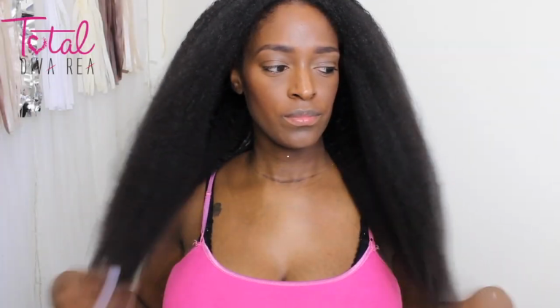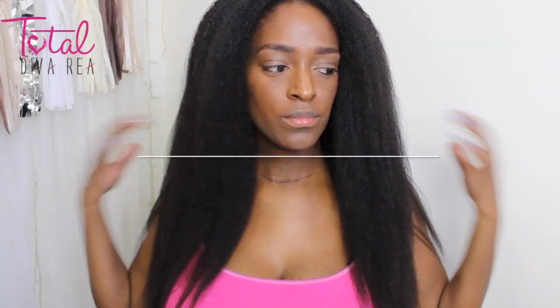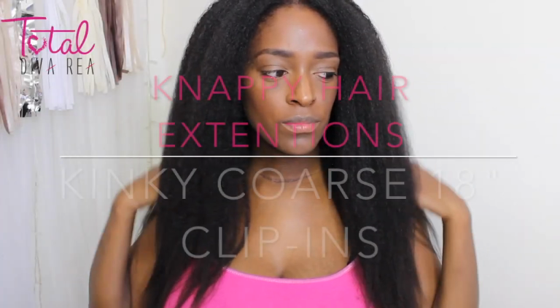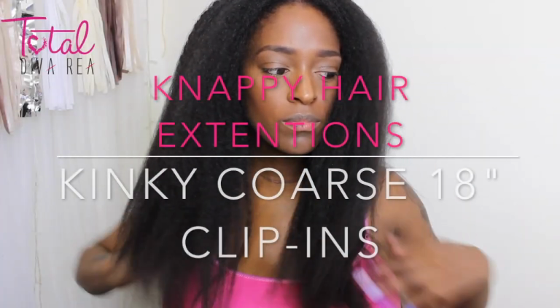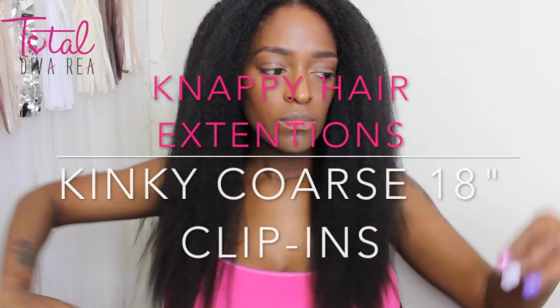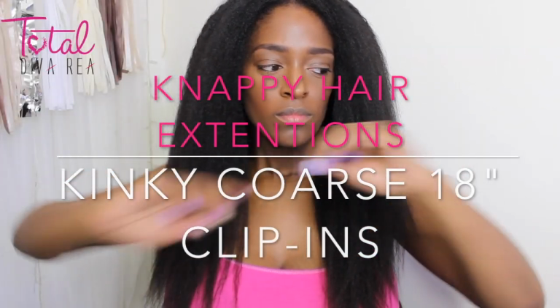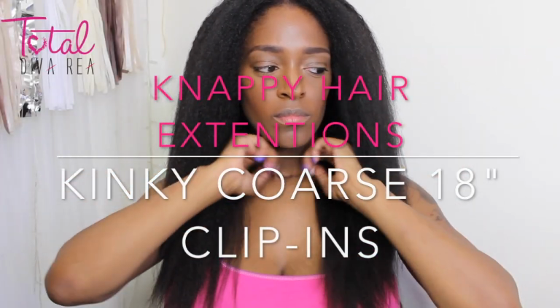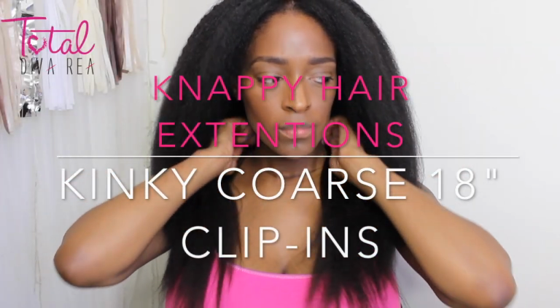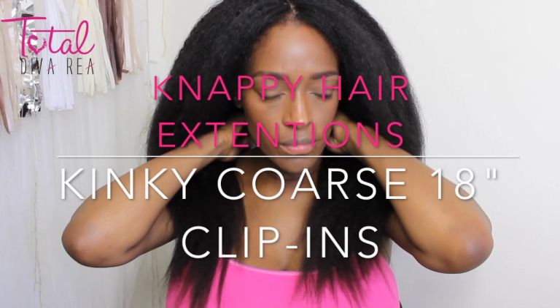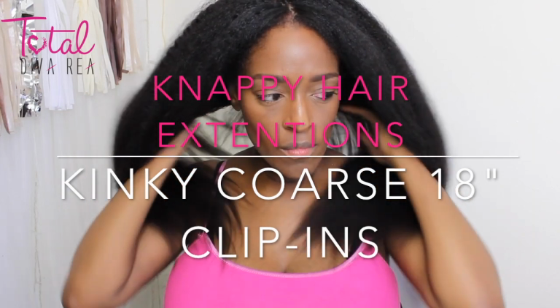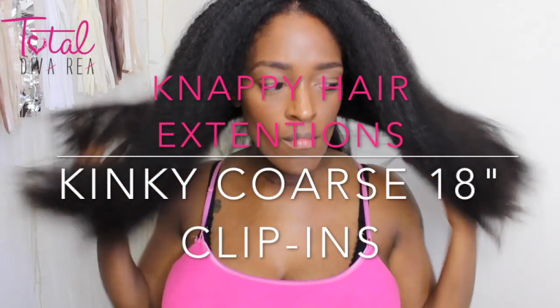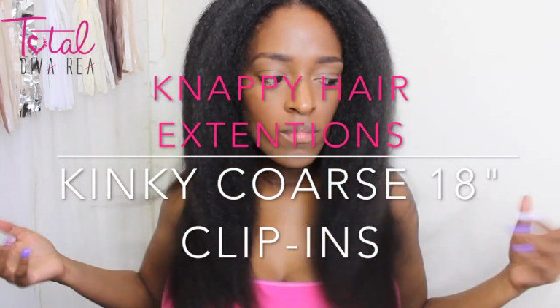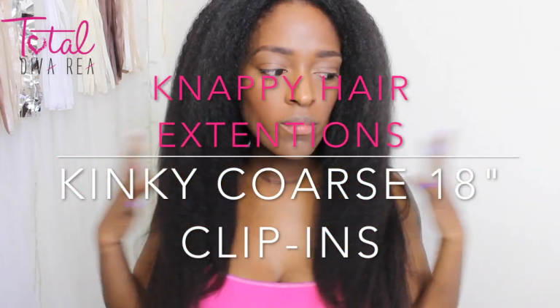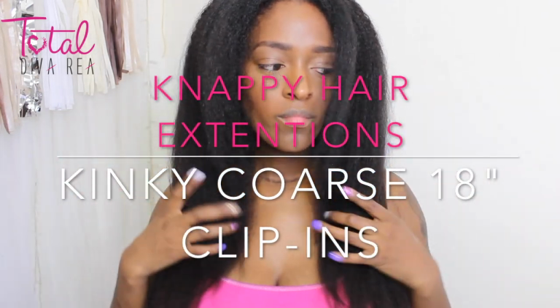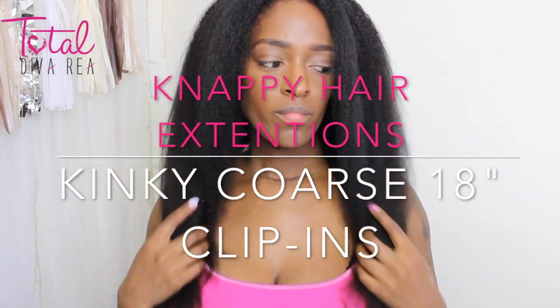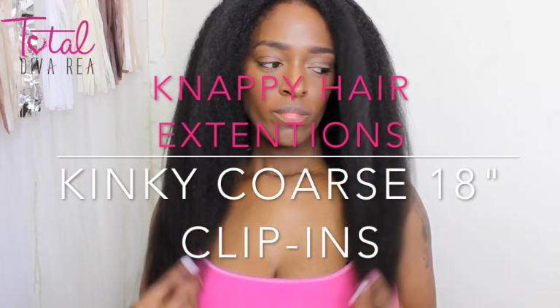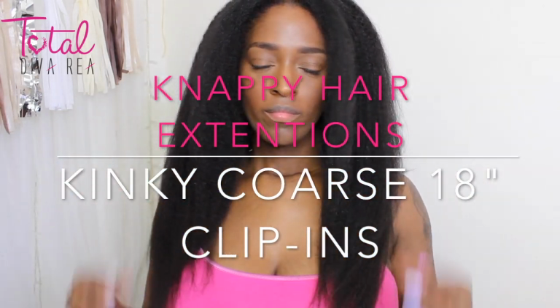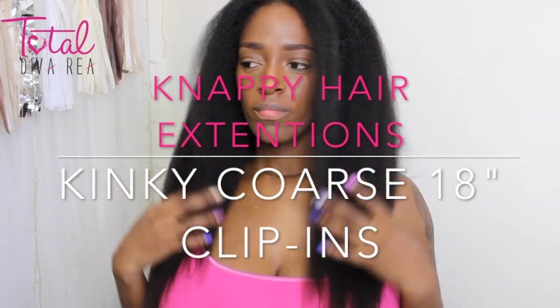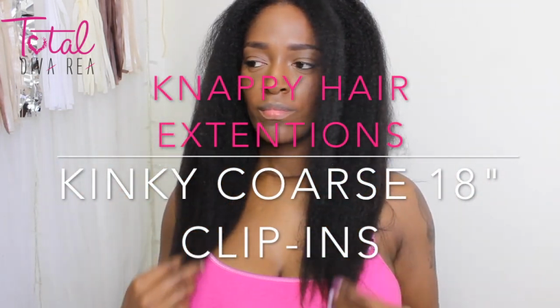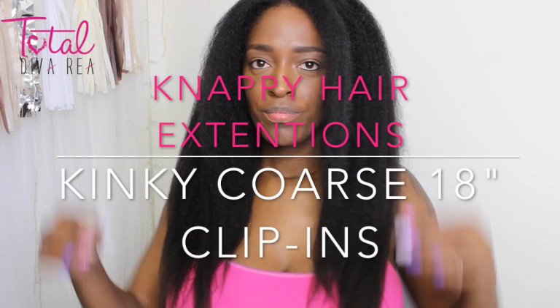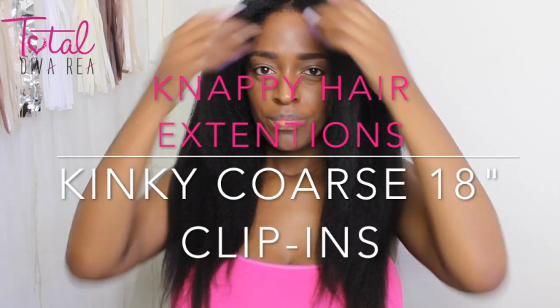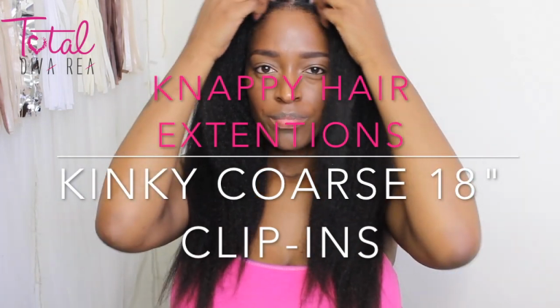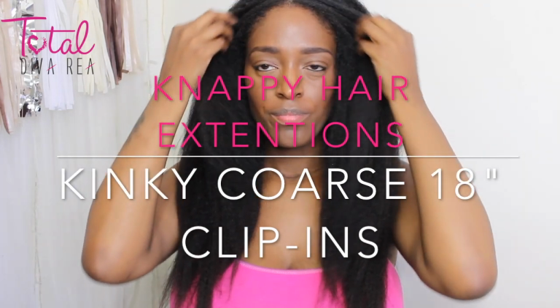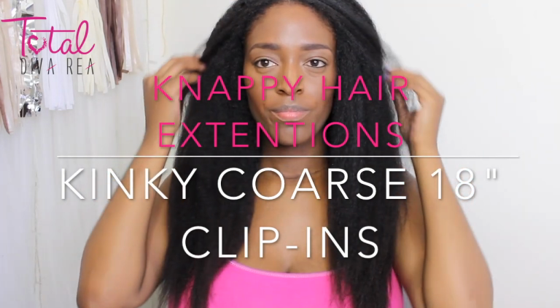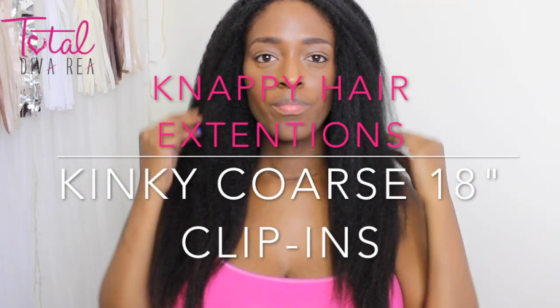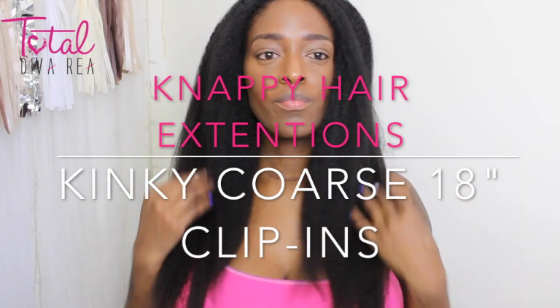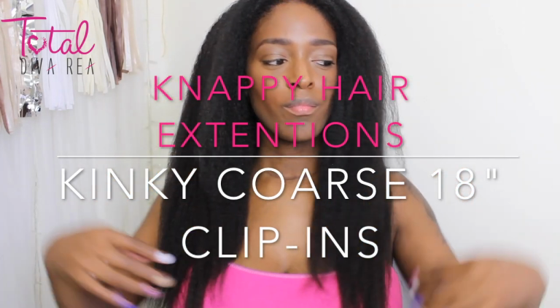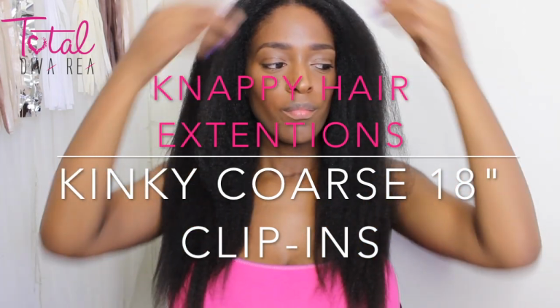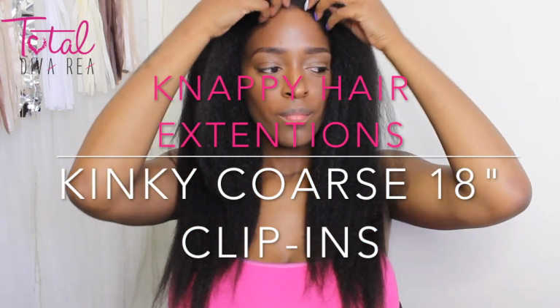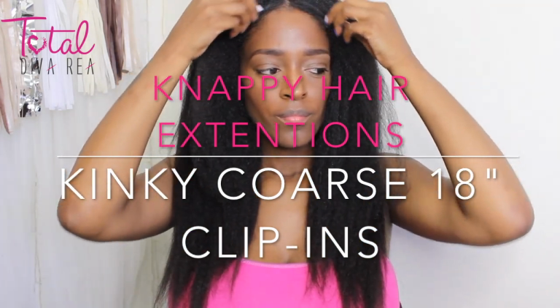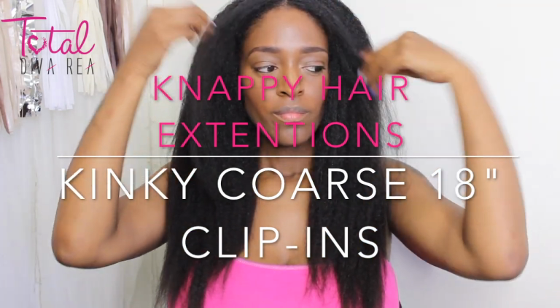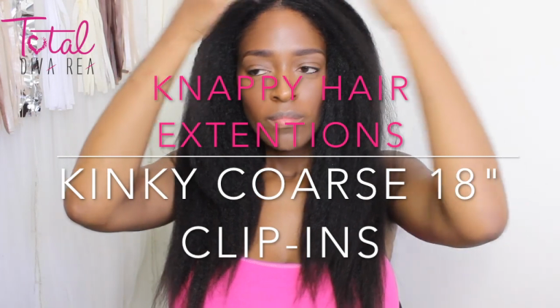Hey guys, I'm back with another video and today I am going to be showing you how I initially installed the nappy hair extensions. These are the Kinky Coarse 18 inch clip-ins. So if you want to see how I got this look, then keep watching.